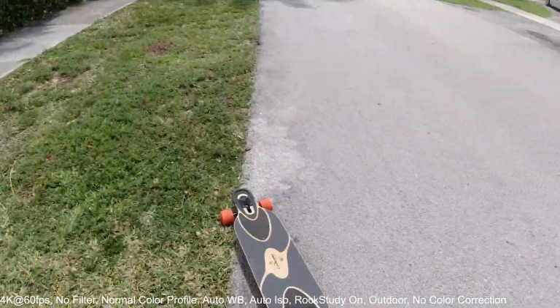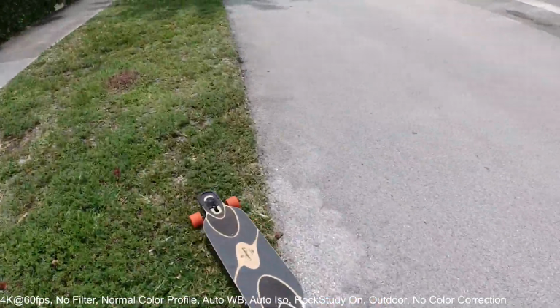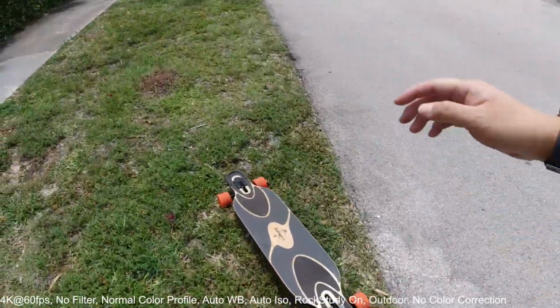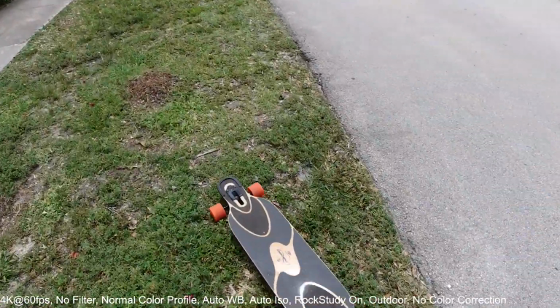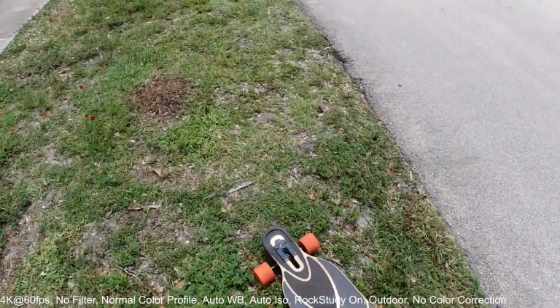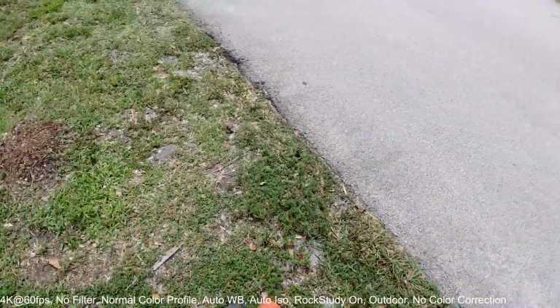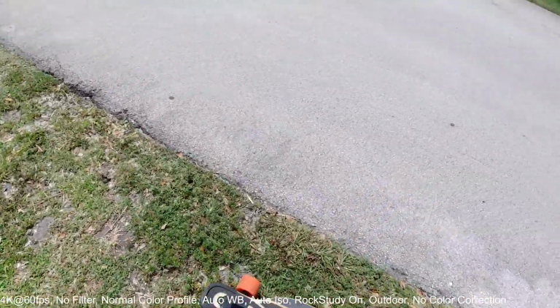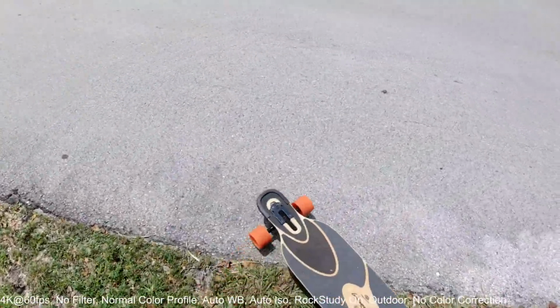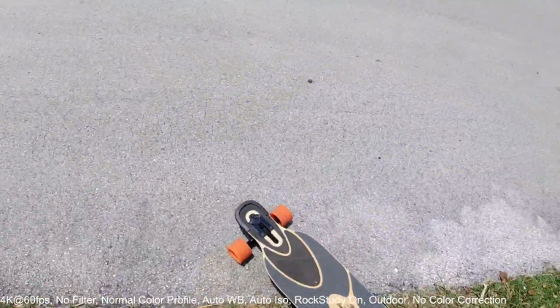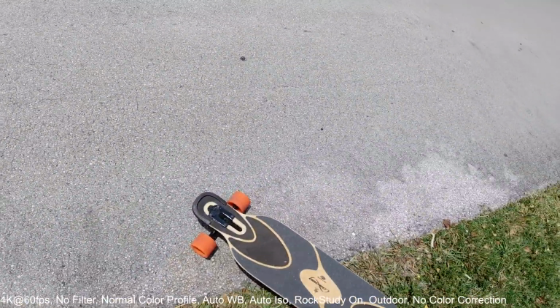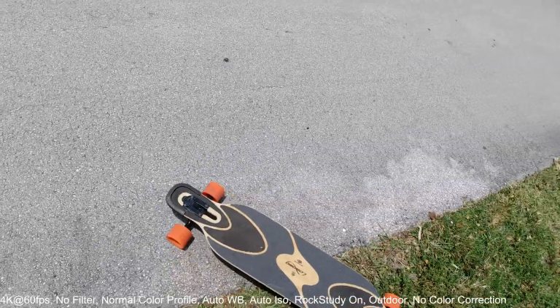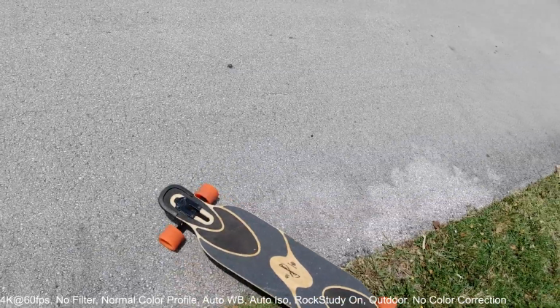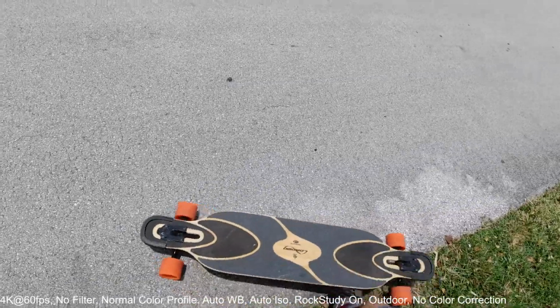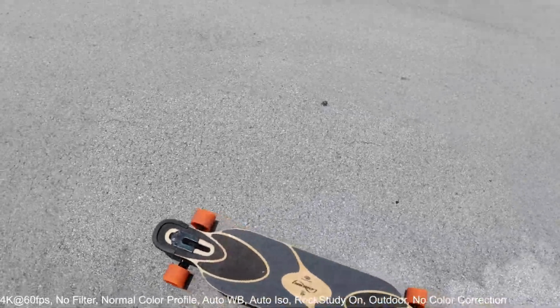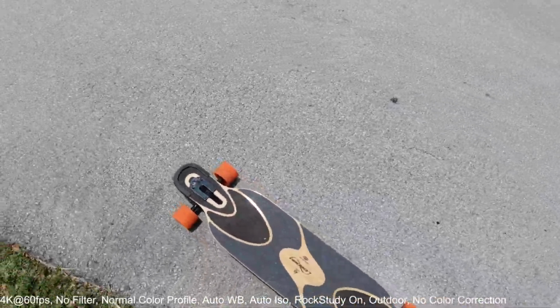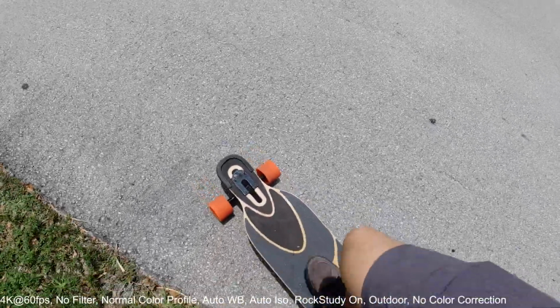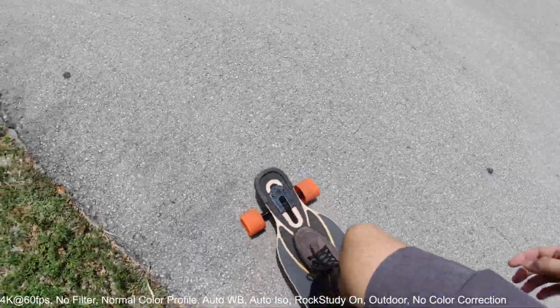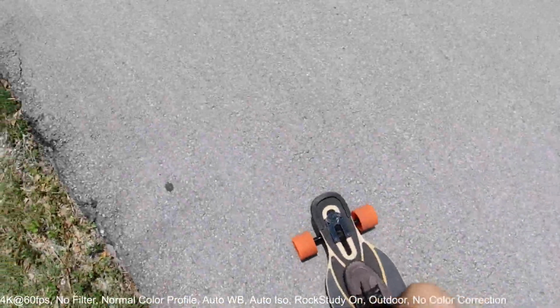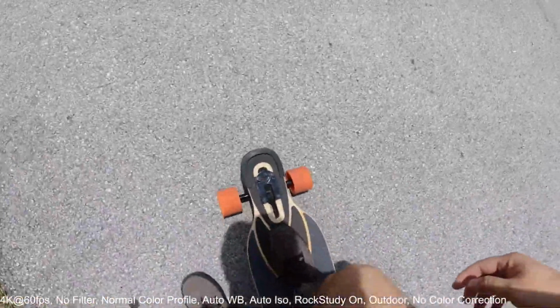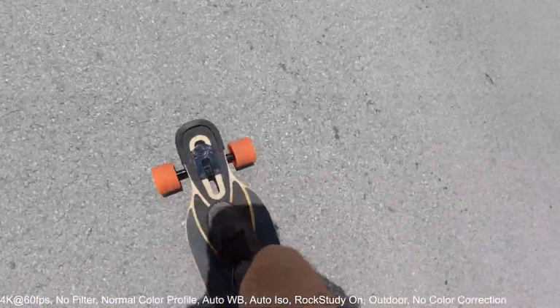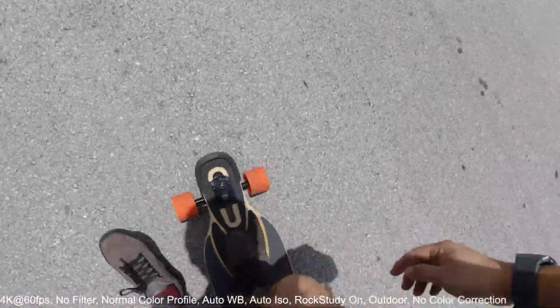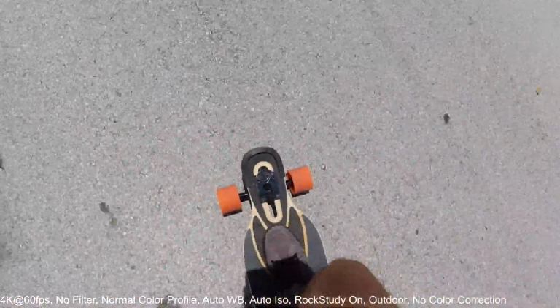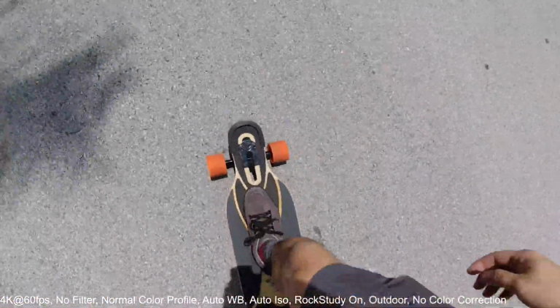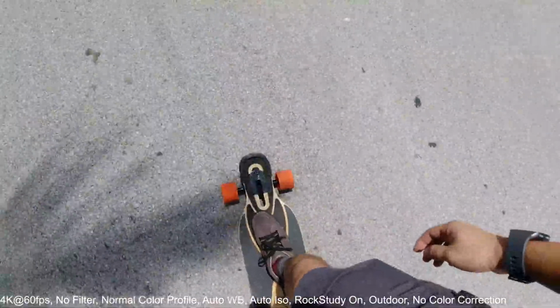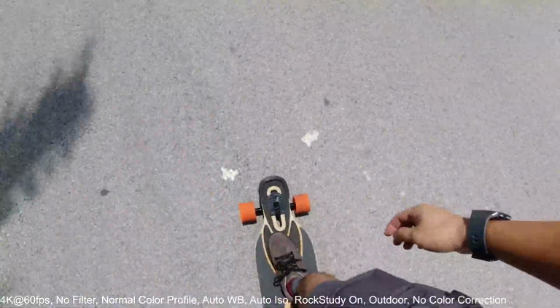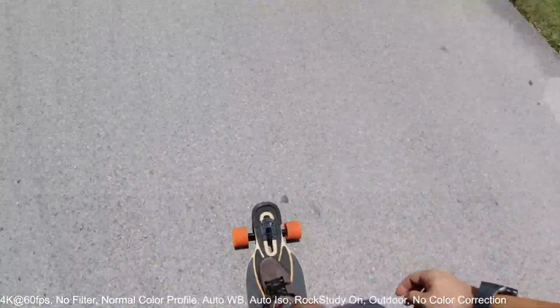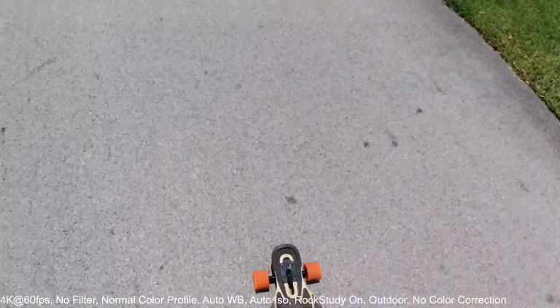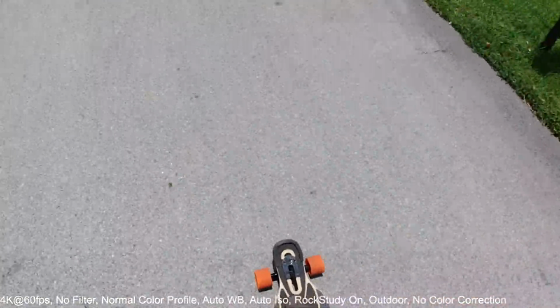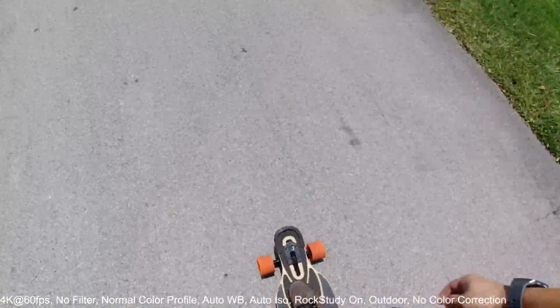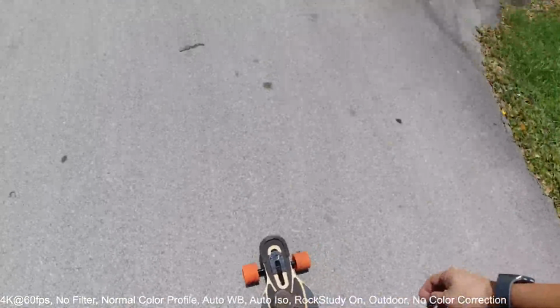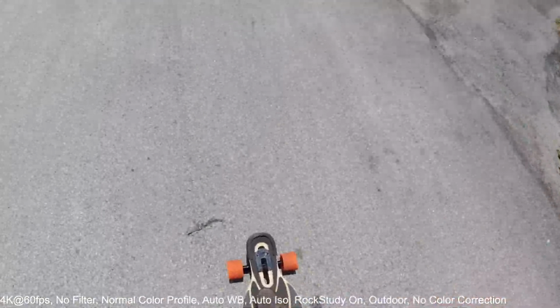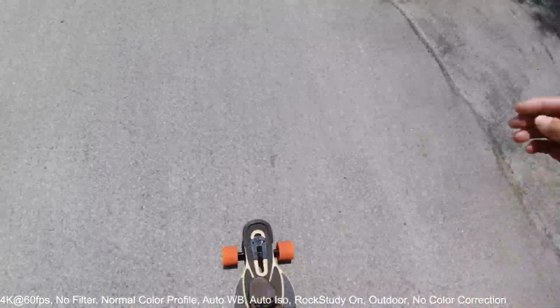The thing is I really really need to mount the camera on the helmet to be able to do anything, because with one hand there's no balance at all.